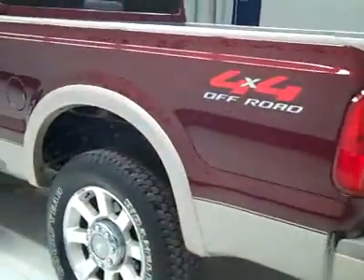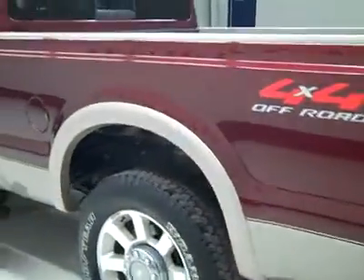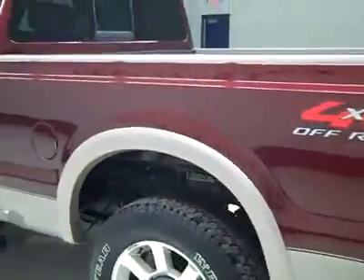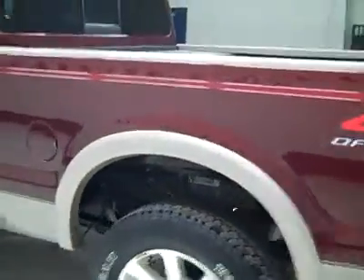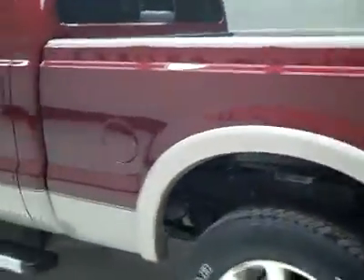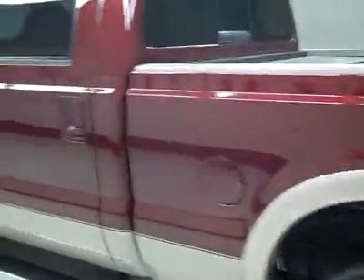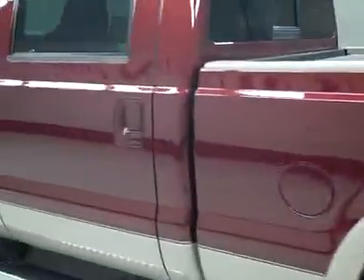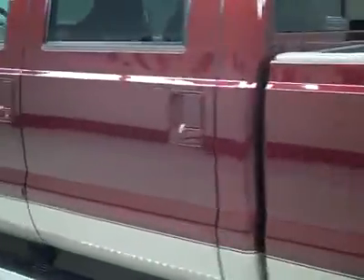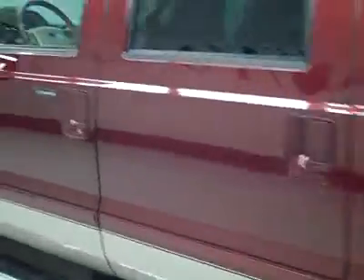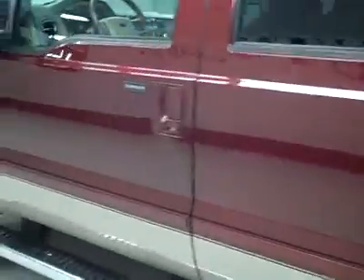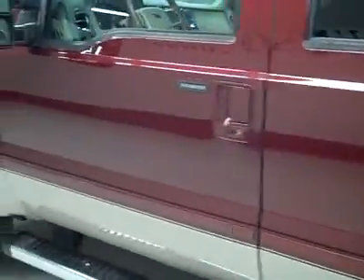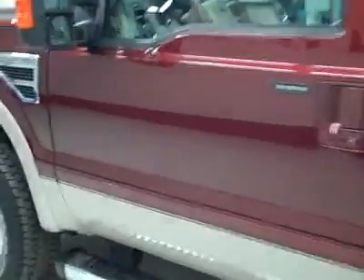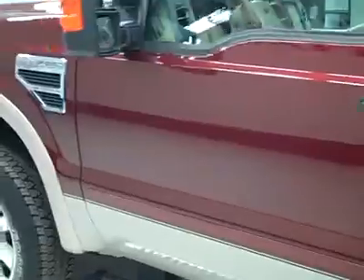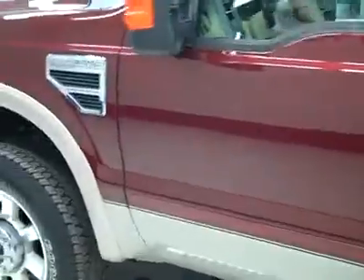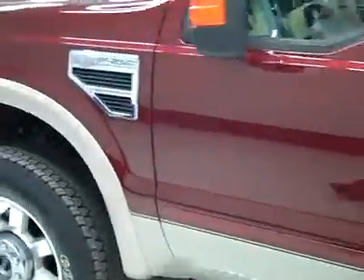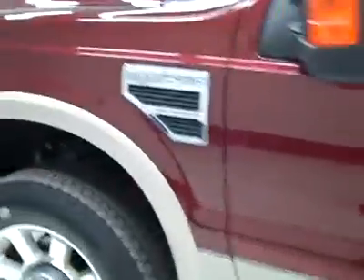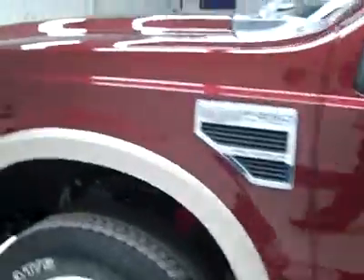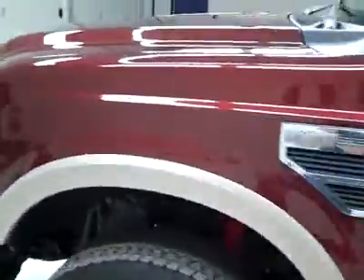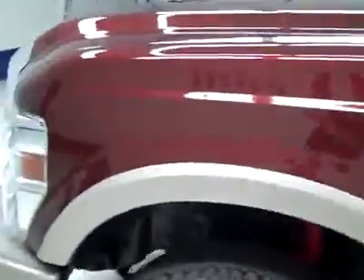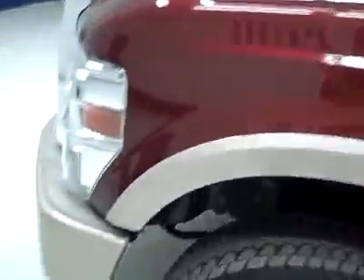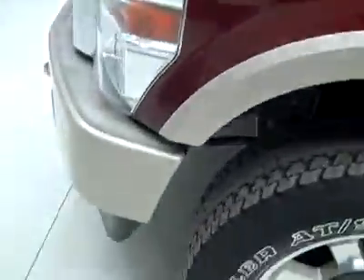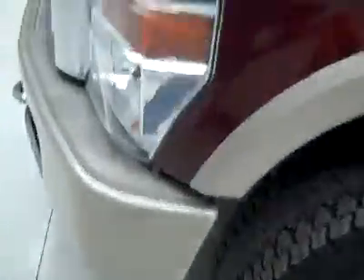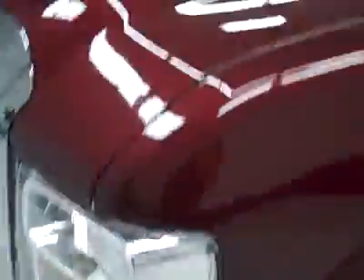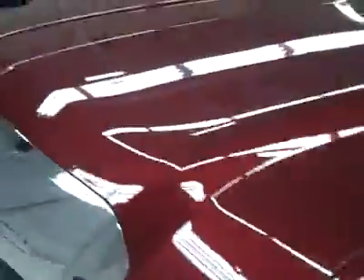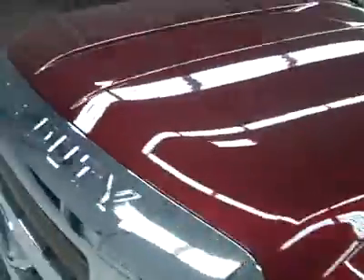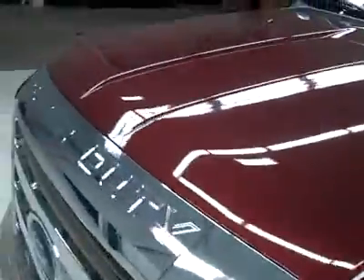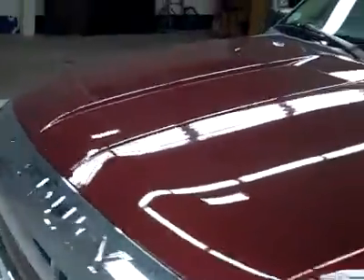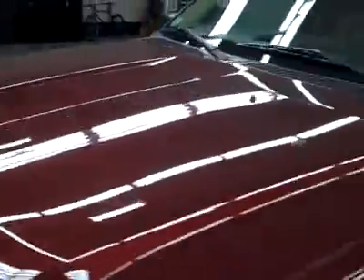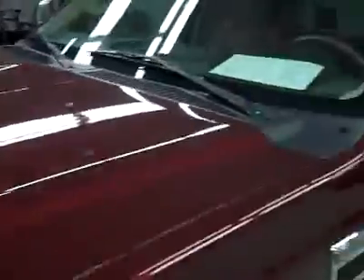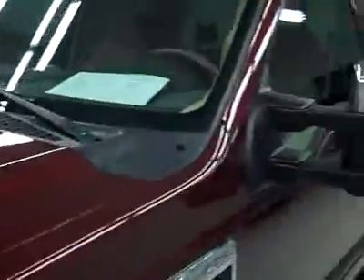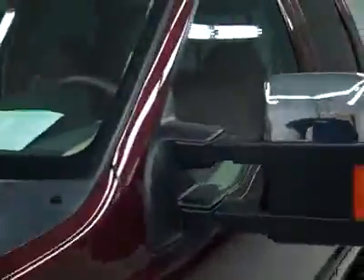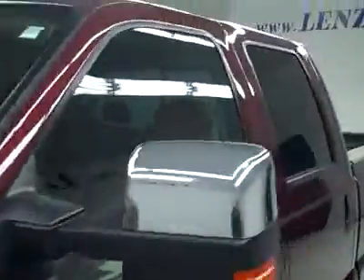Down this side again, nice clean shiny paint — no dents, dings or scratches here either. The hood's nice and clean too, body's in great shape.